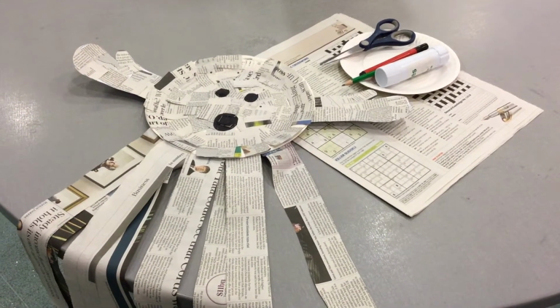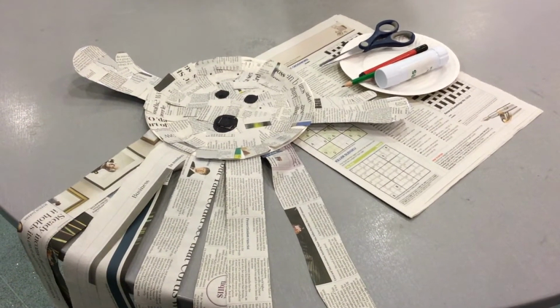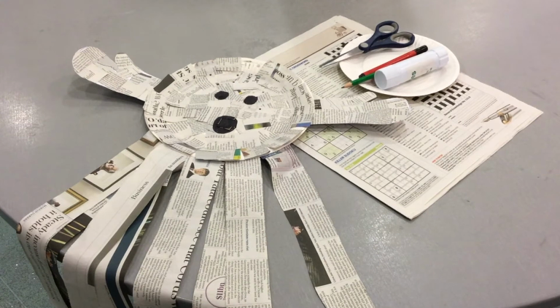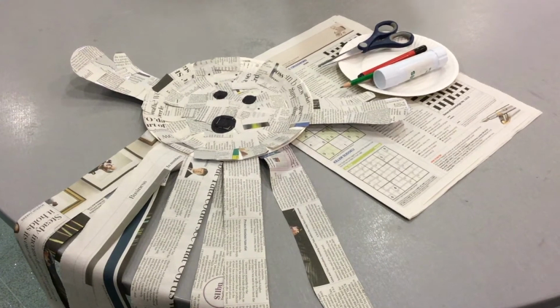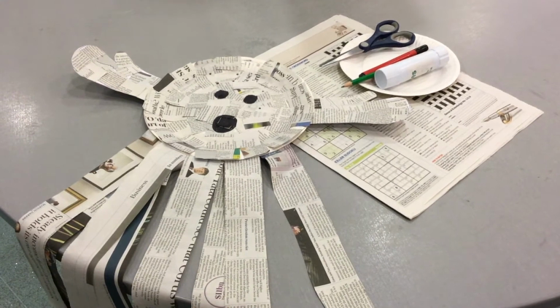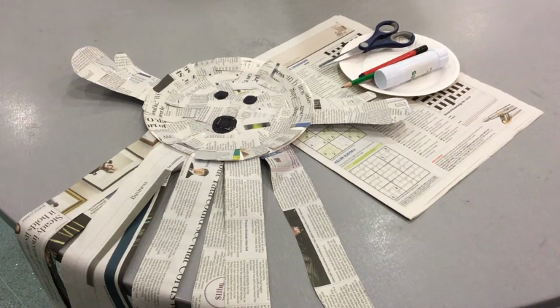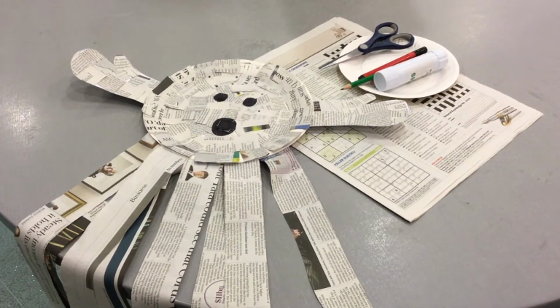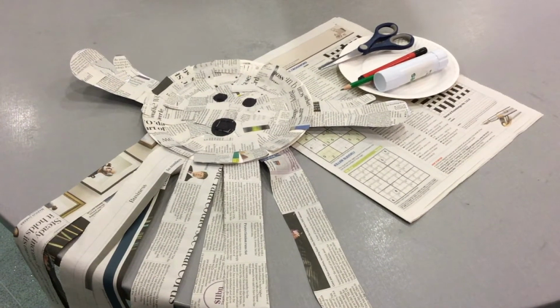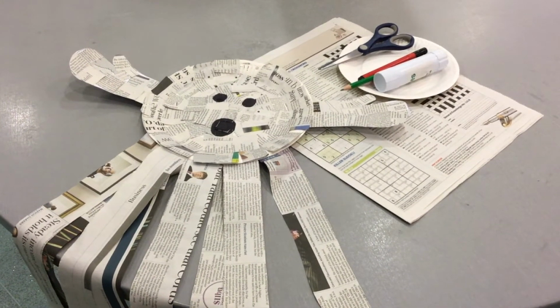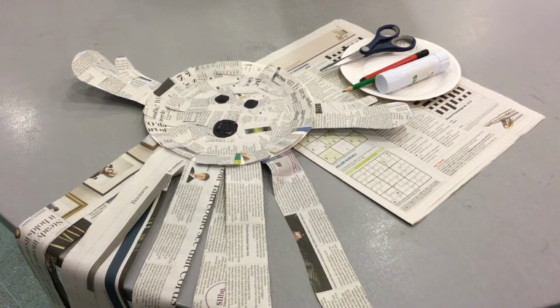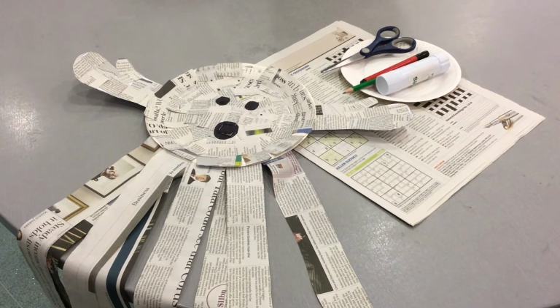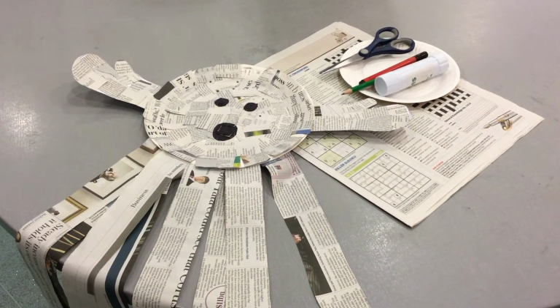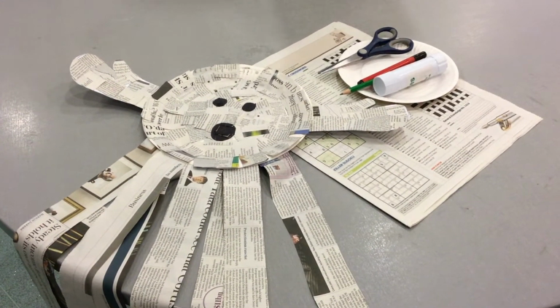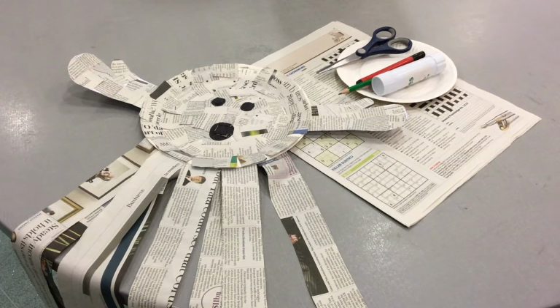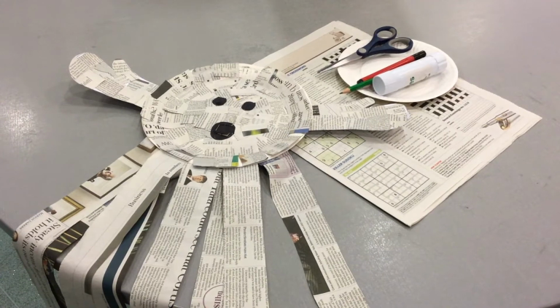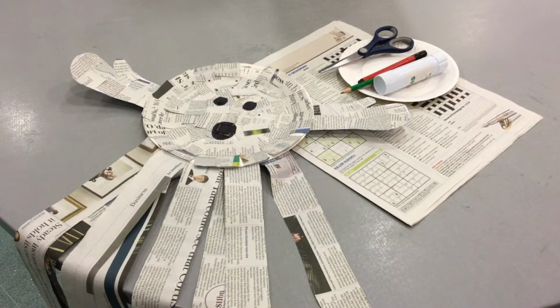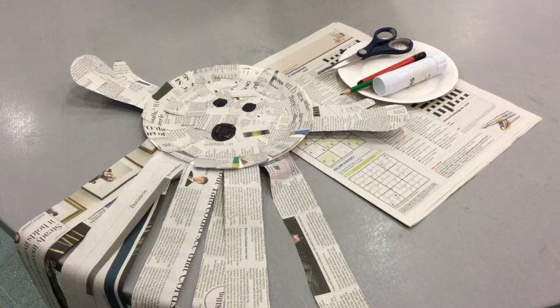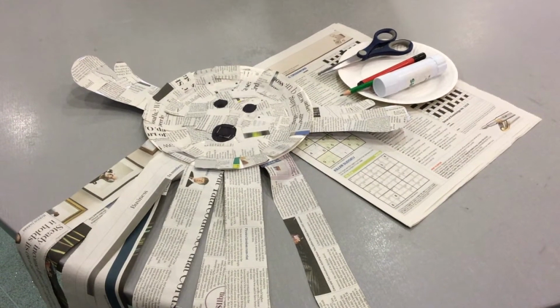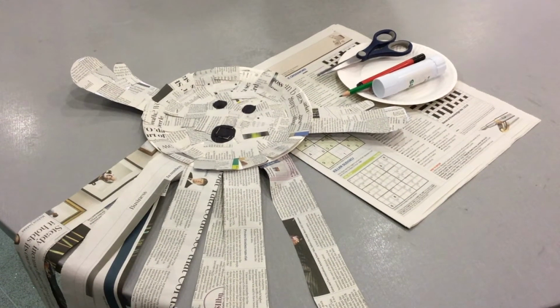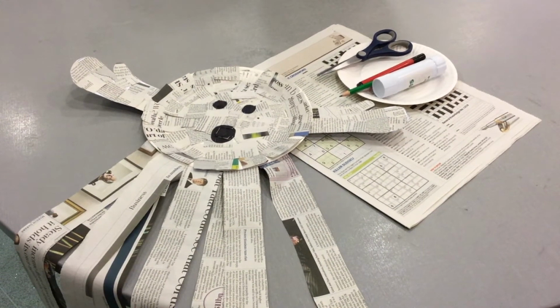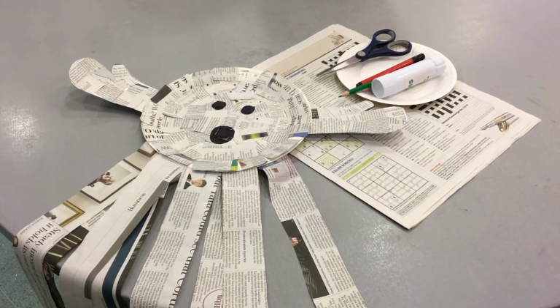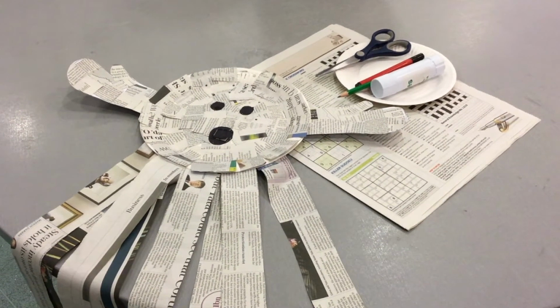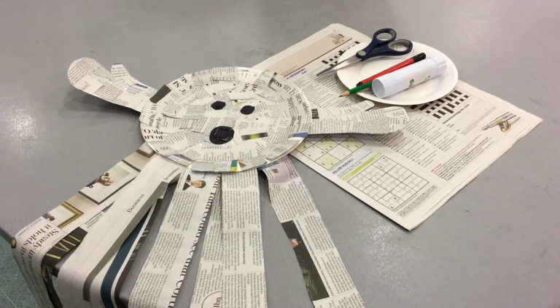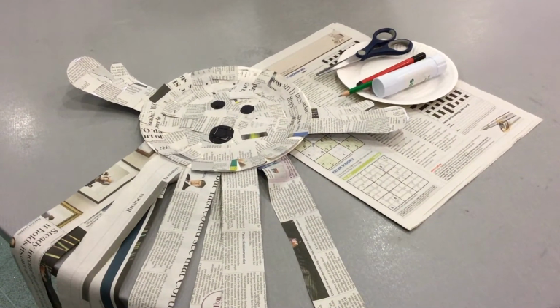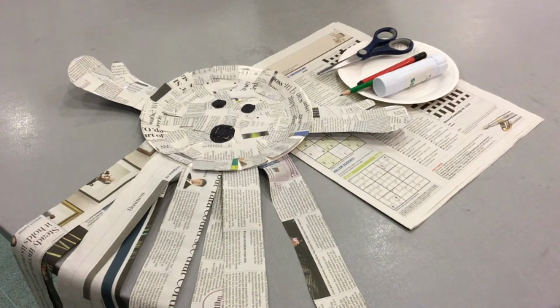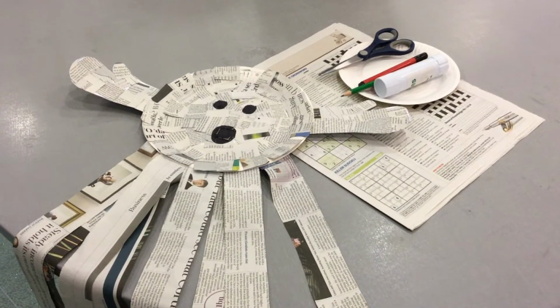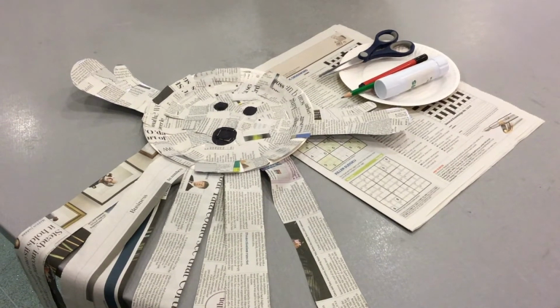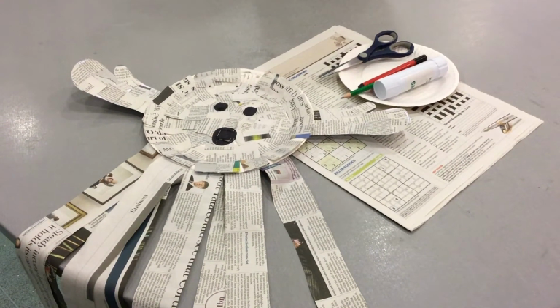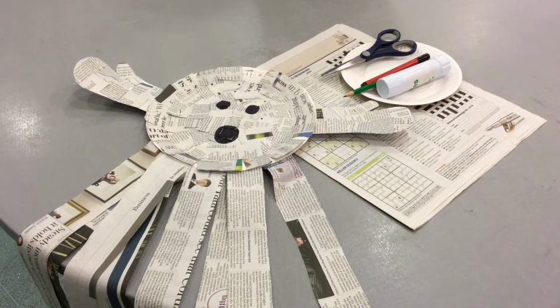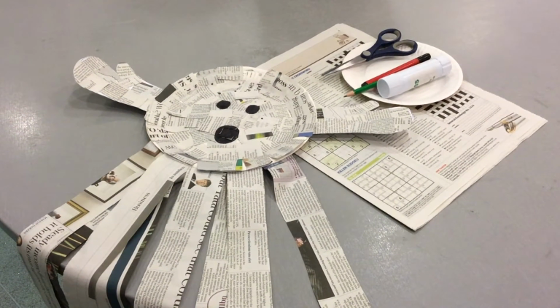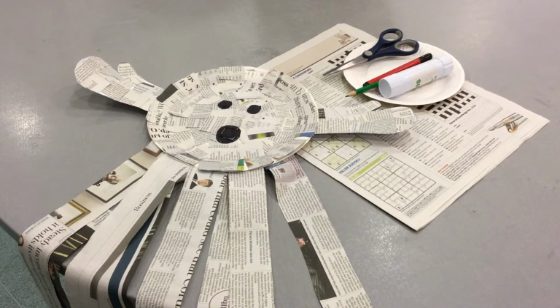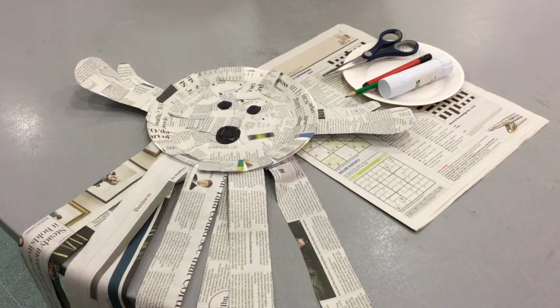To make our newspaper ghost, you will need a cereal box or card, a big plate or a small plate, newspaper, scissors, glue, and a black crayon or a black felt tip pen.